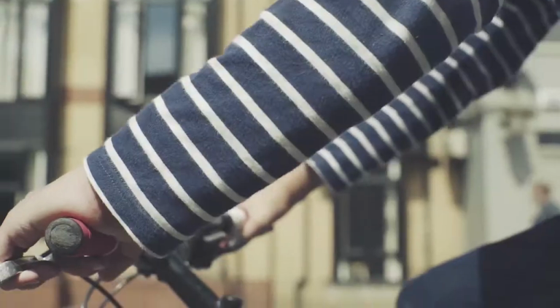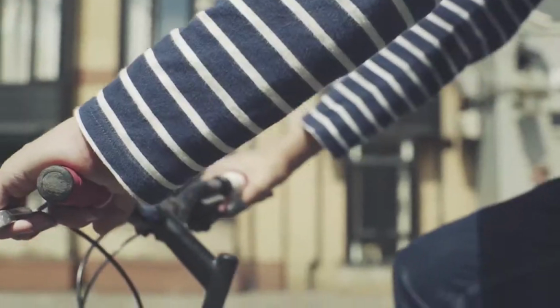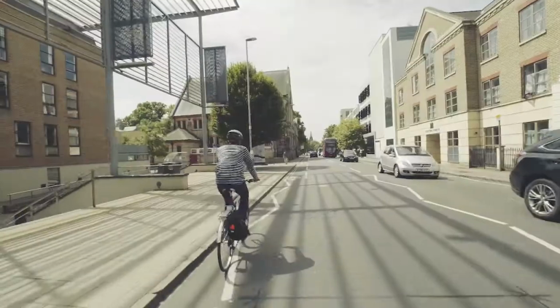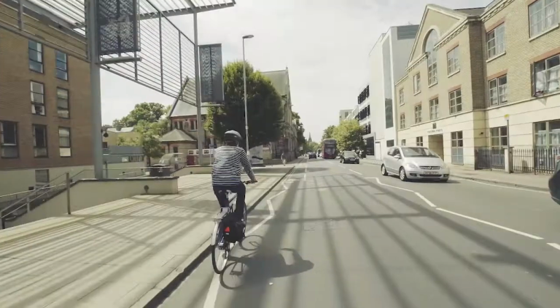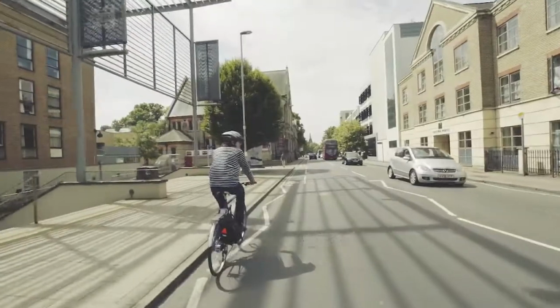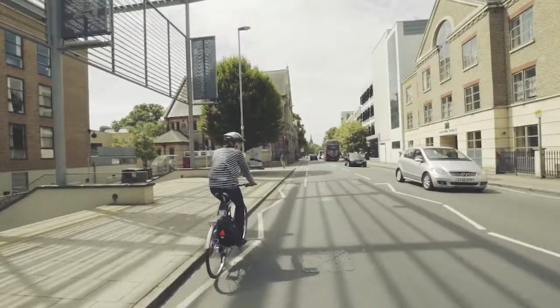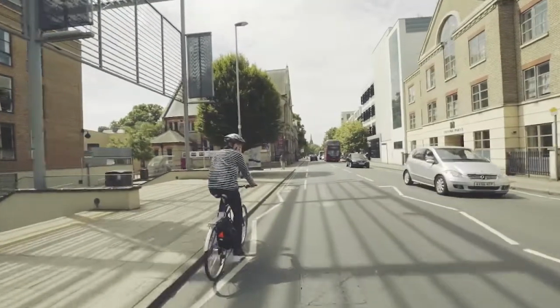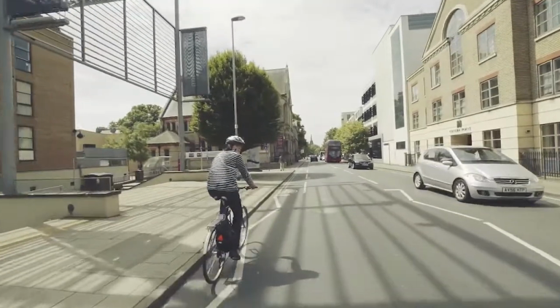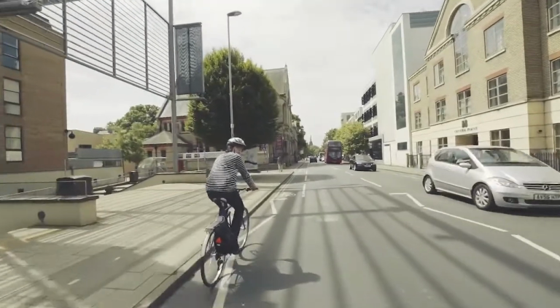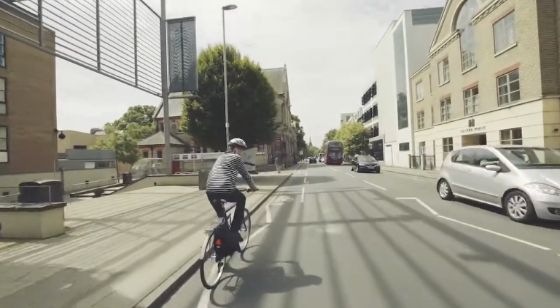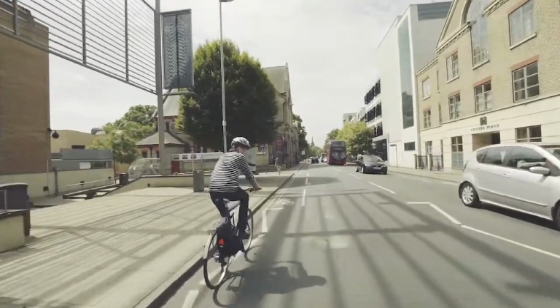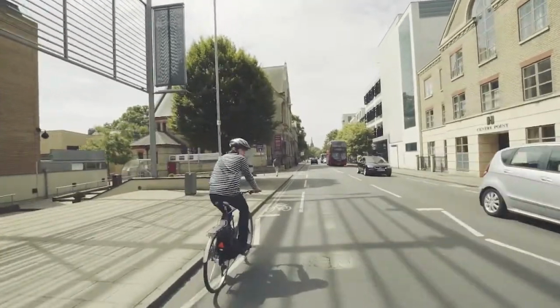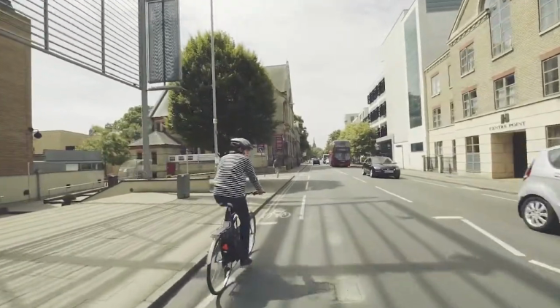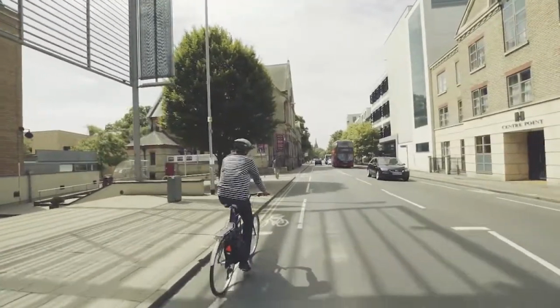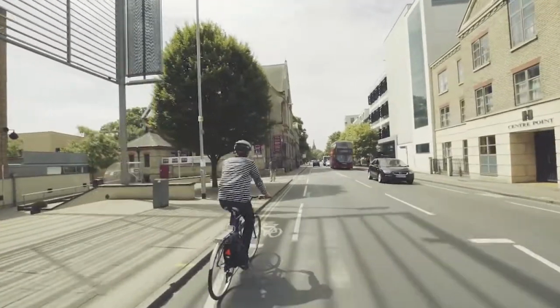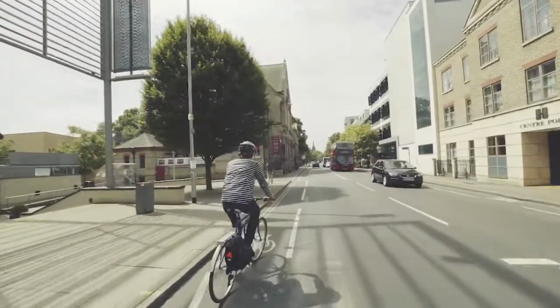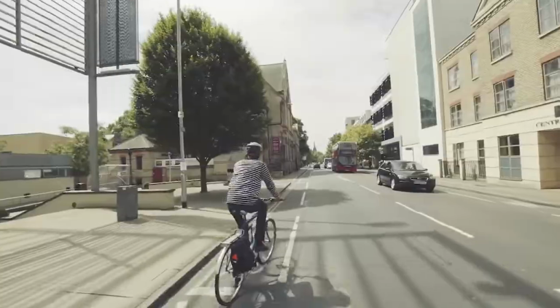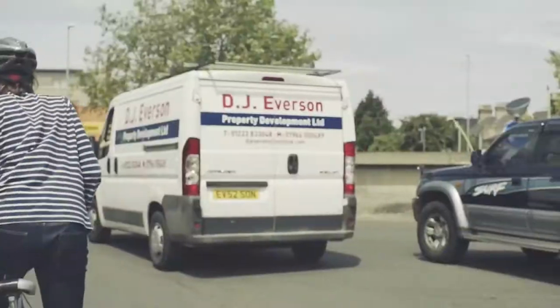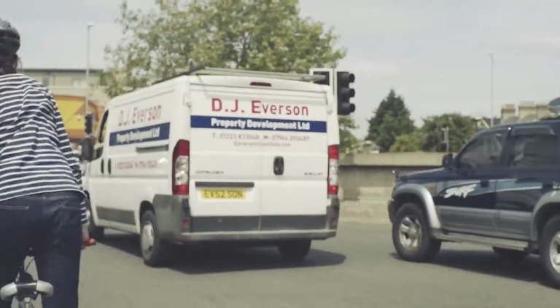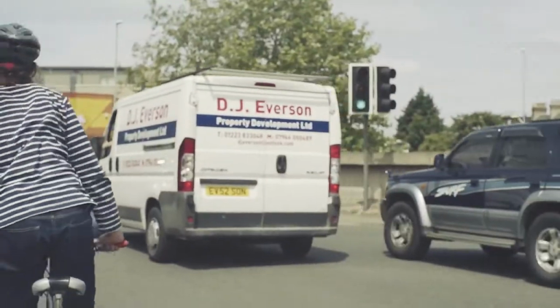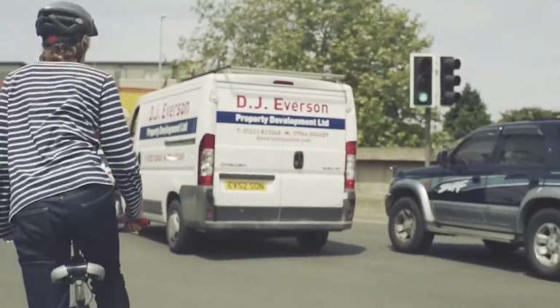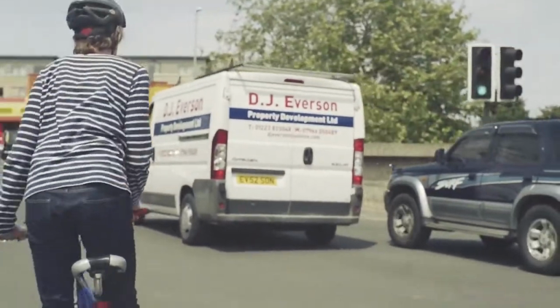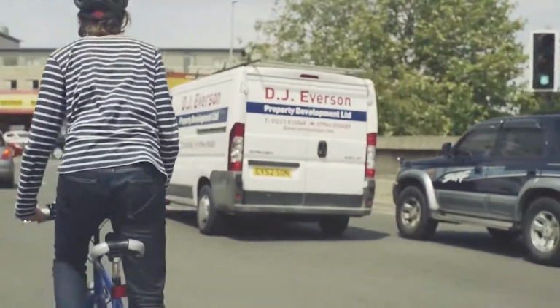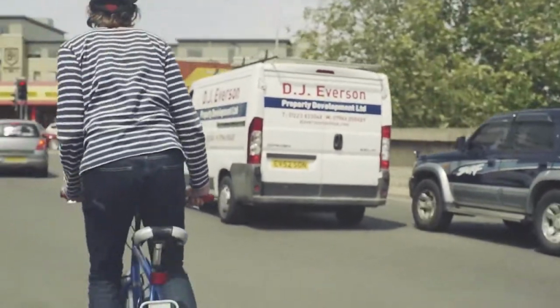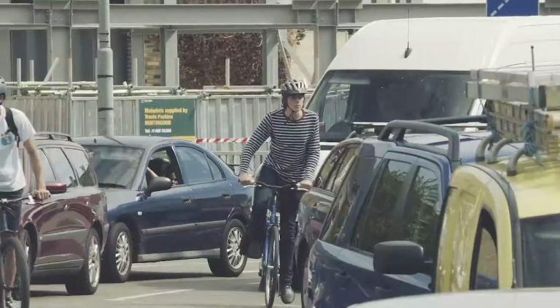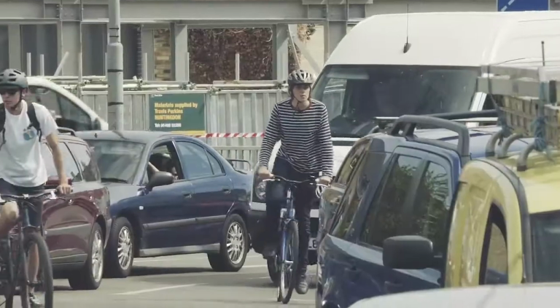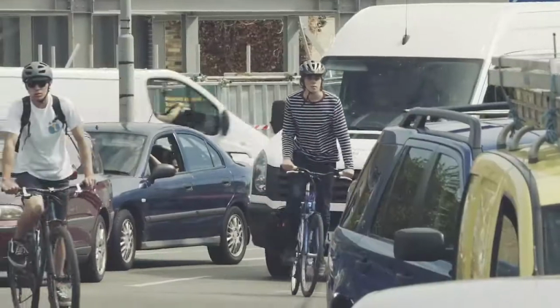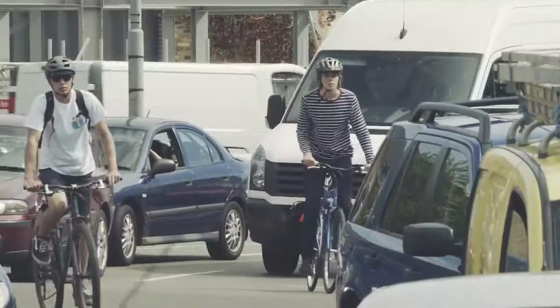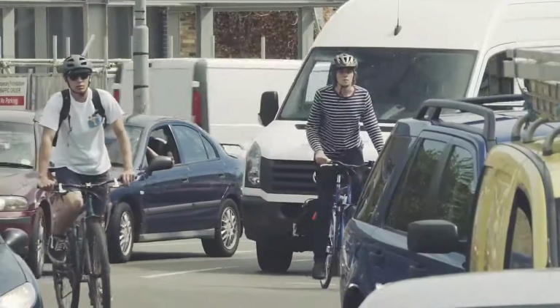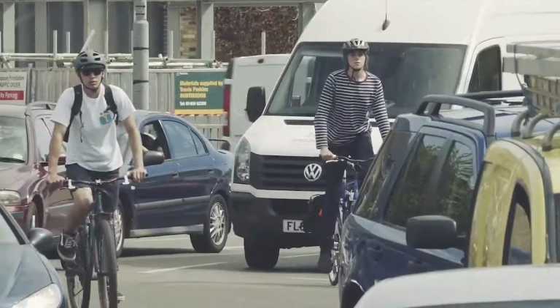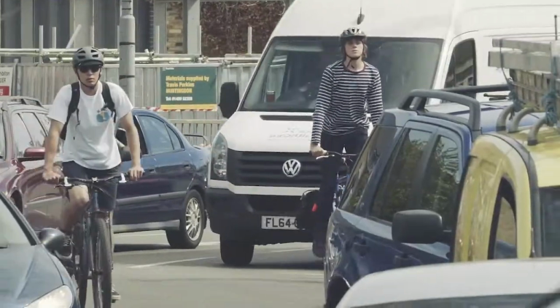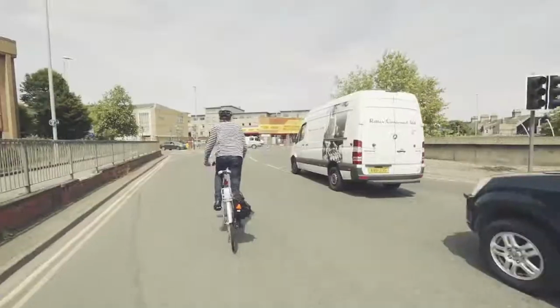Using cycle lanes is a good way to share the road with other road users. Look behind you and be ready to move into the centre of your lane — the control position — to do your manoeuvre.